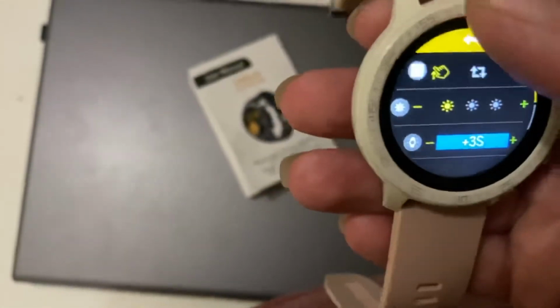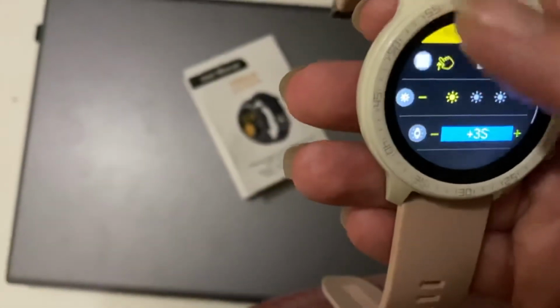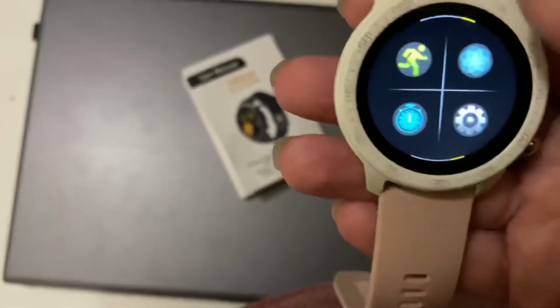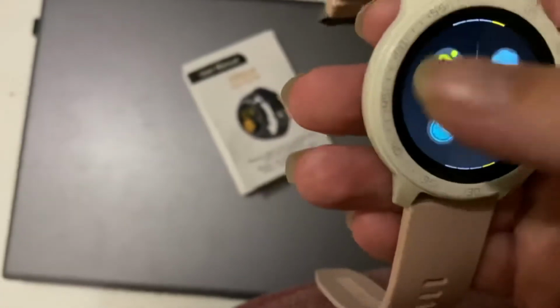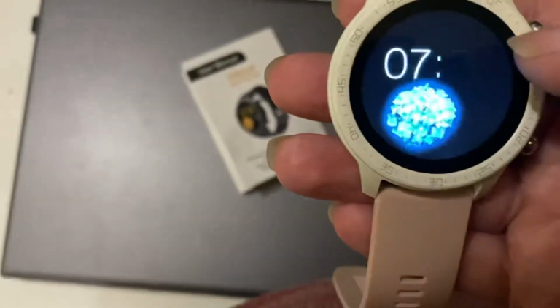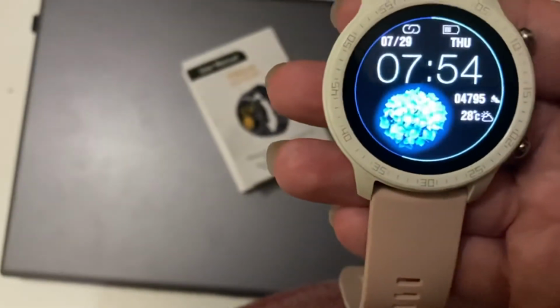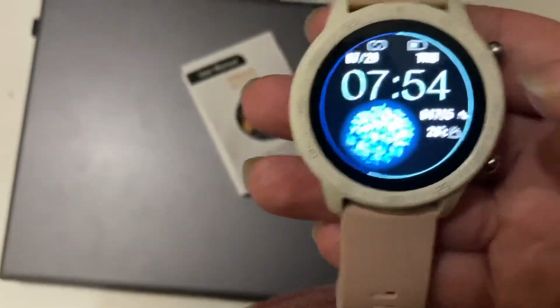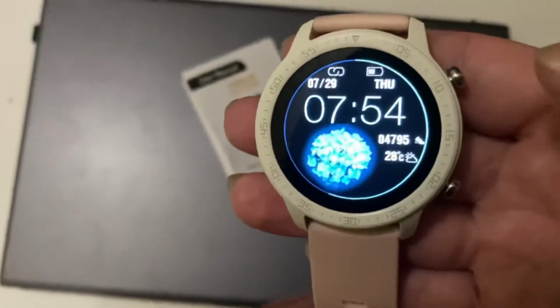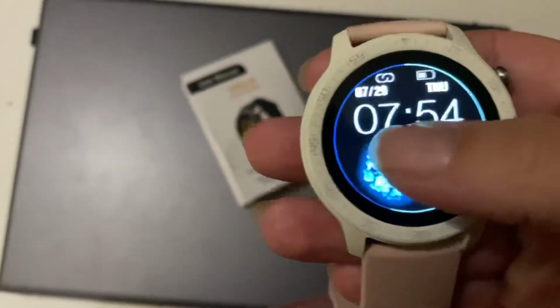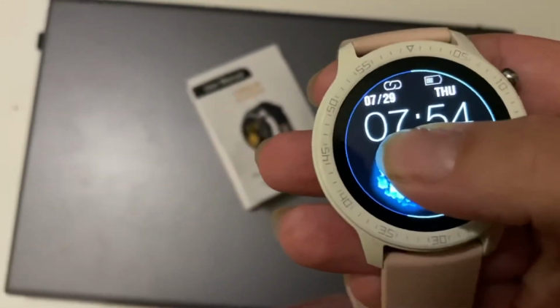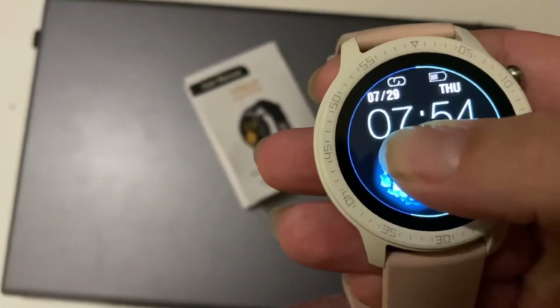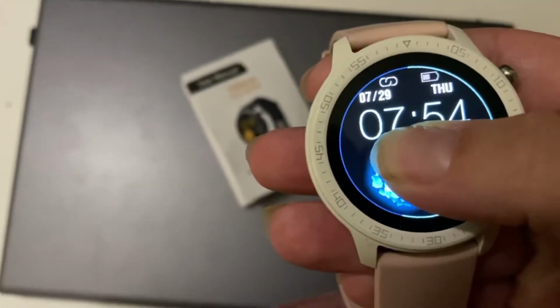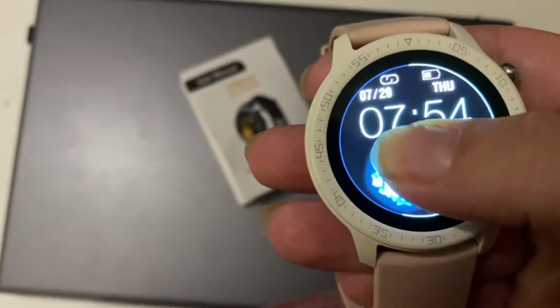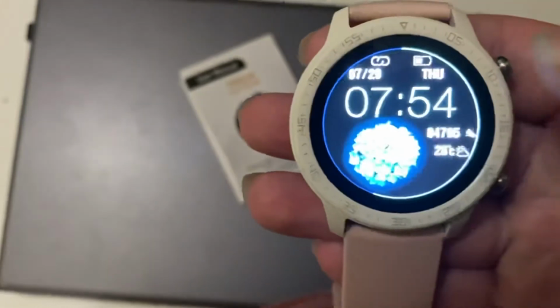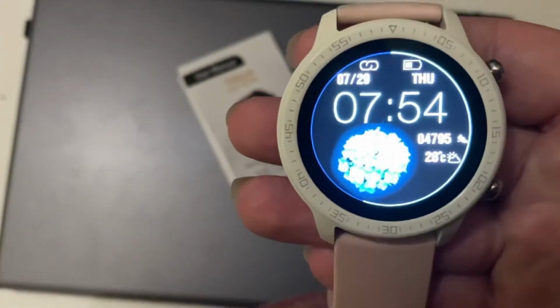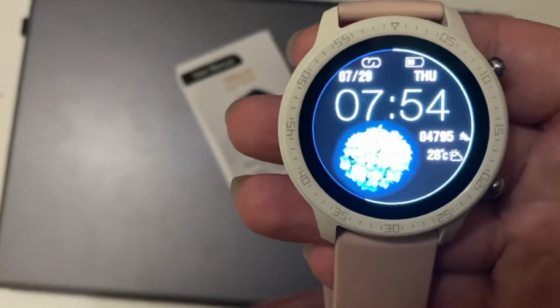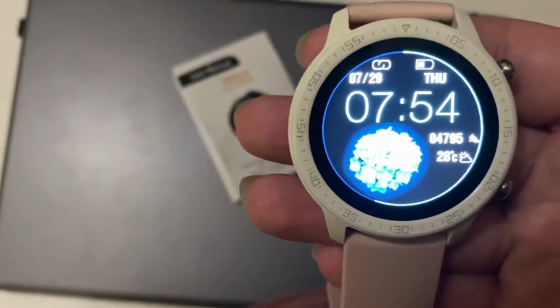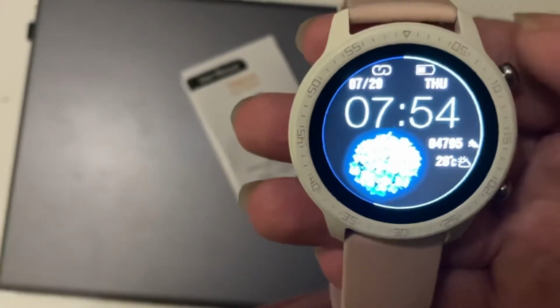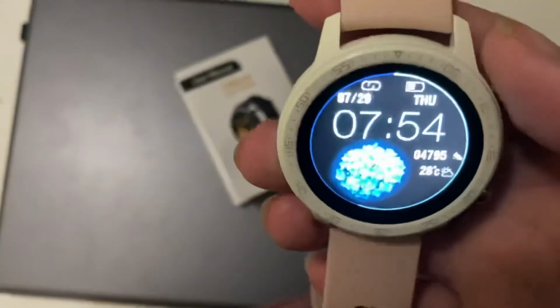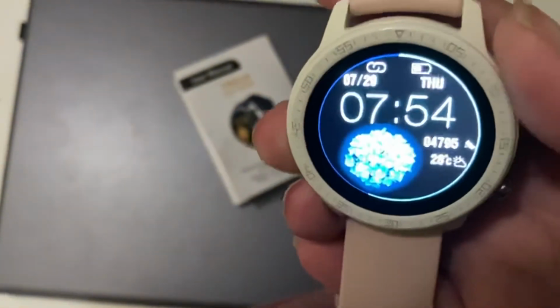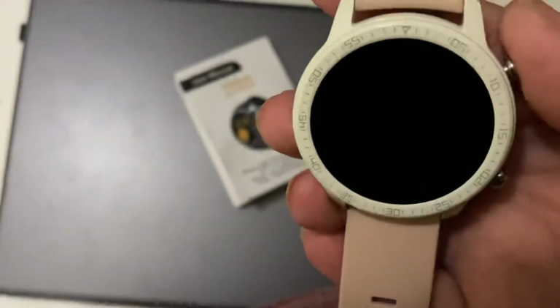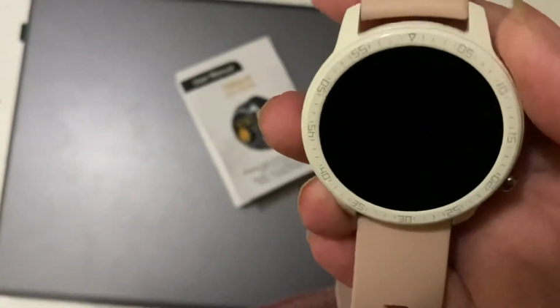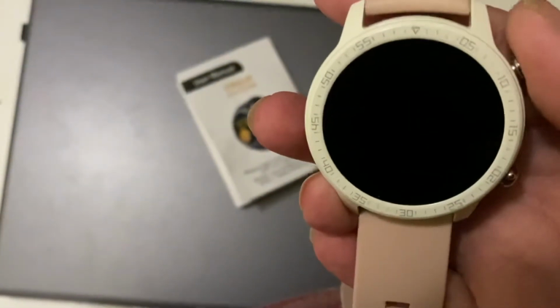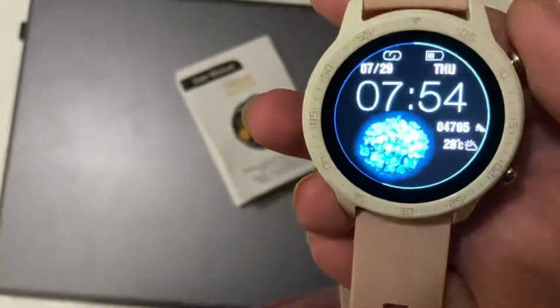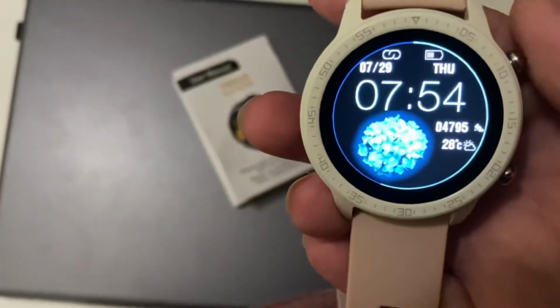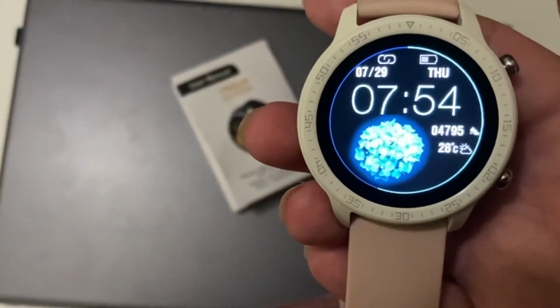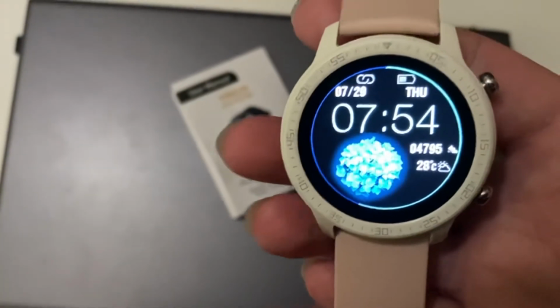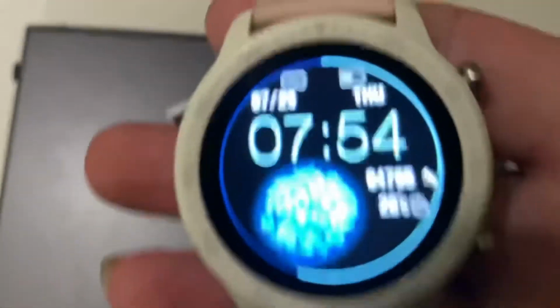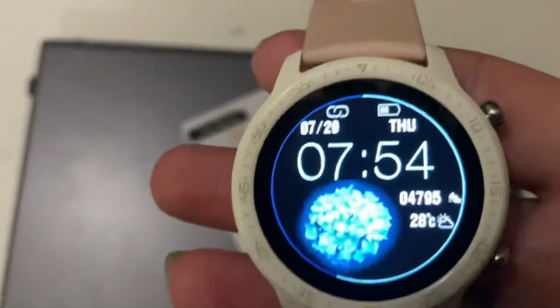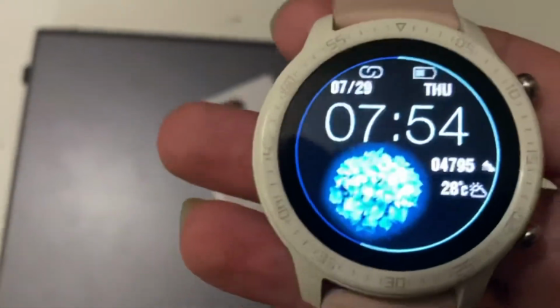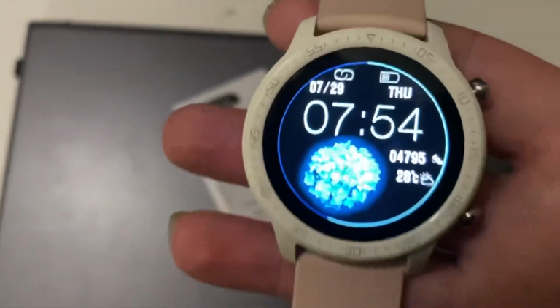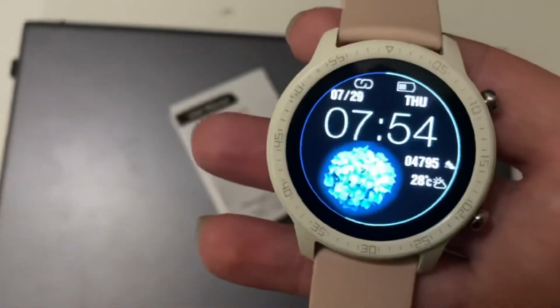There's another feature: if you're outside and can't see the screen, you hold the button for a couple of seconds and it brightens. When you turn it off and back on, it goes back to normal brightness. So that's all the features of the watch.